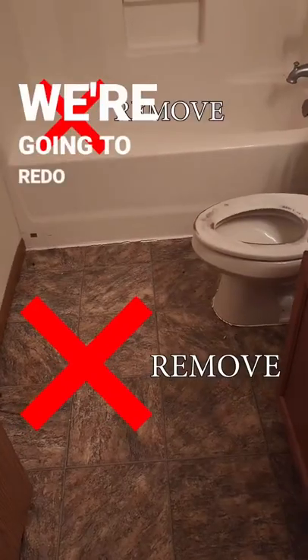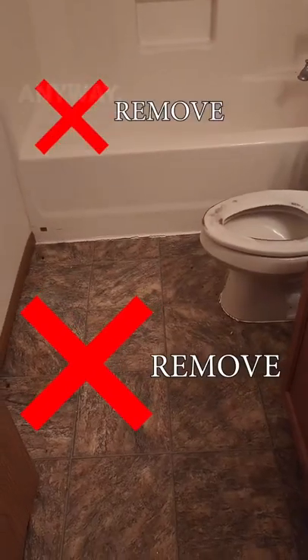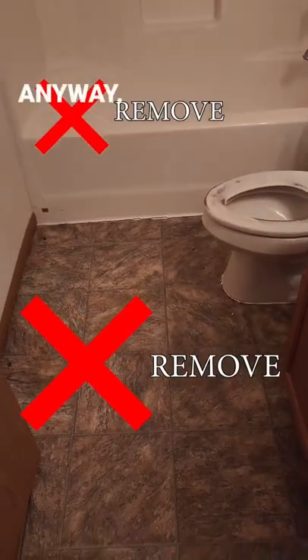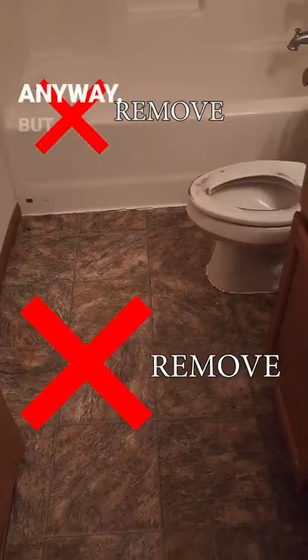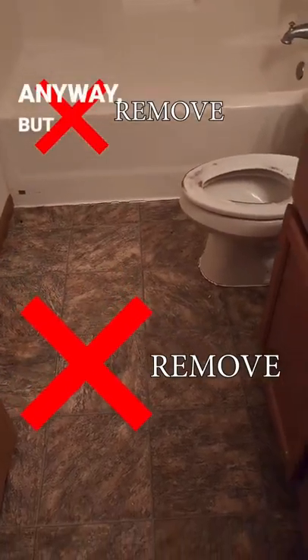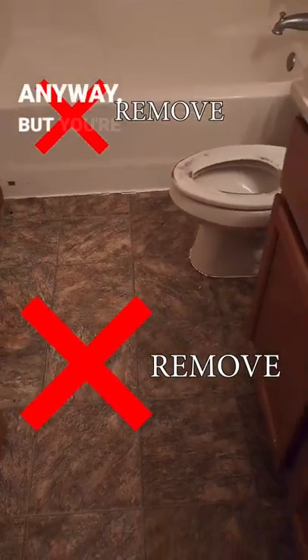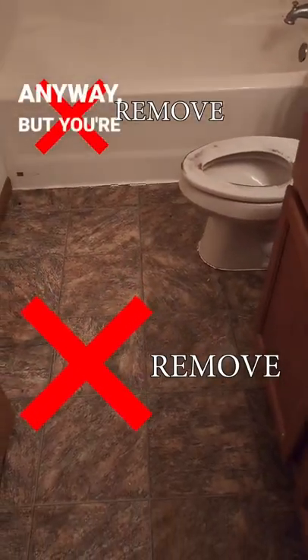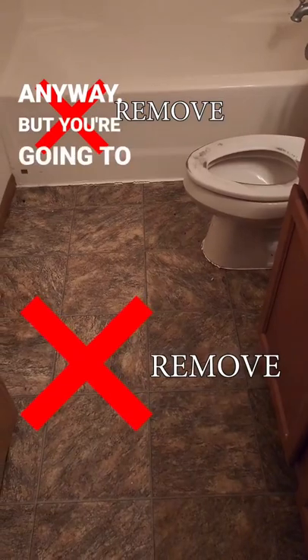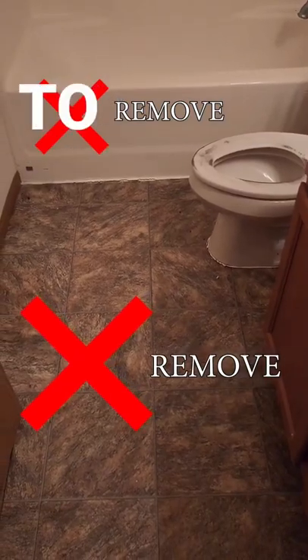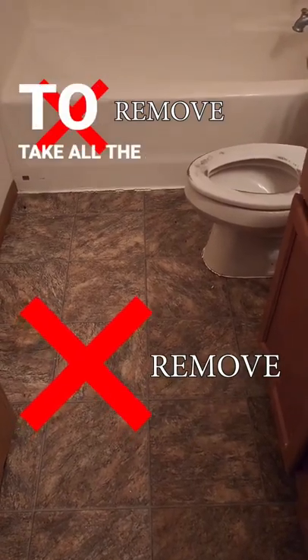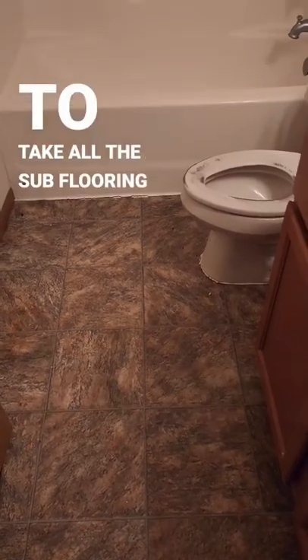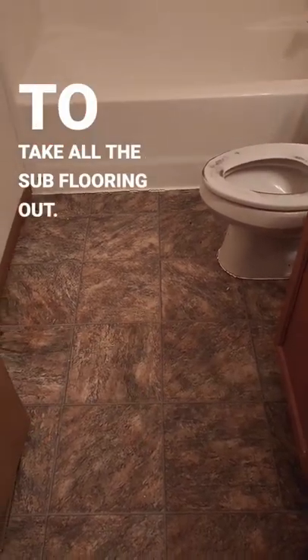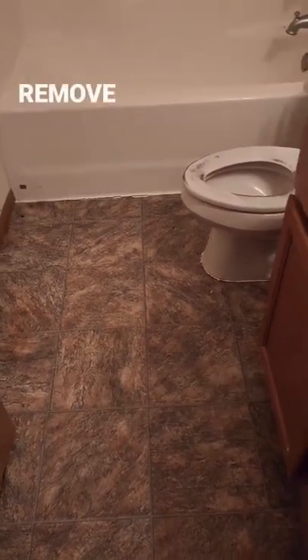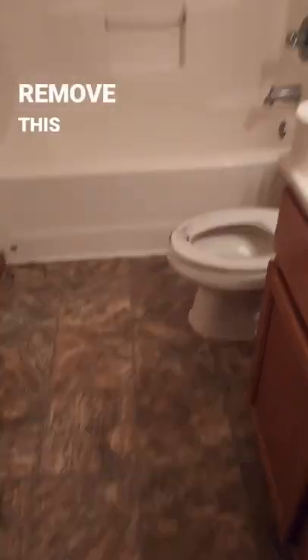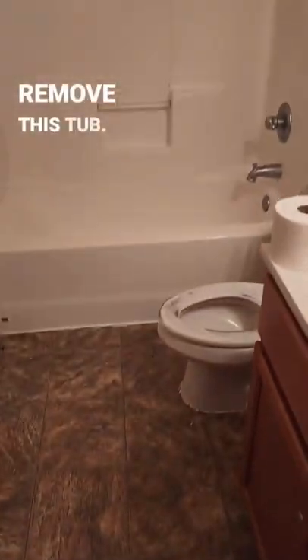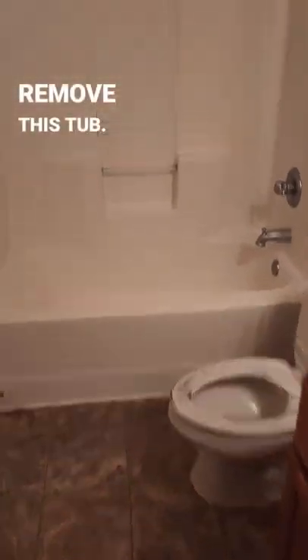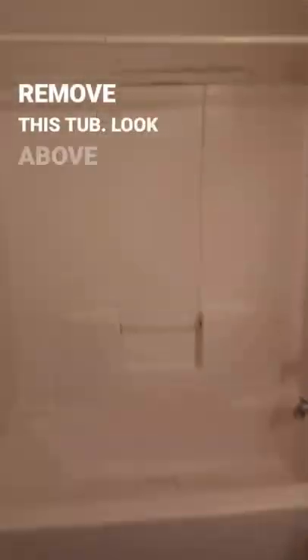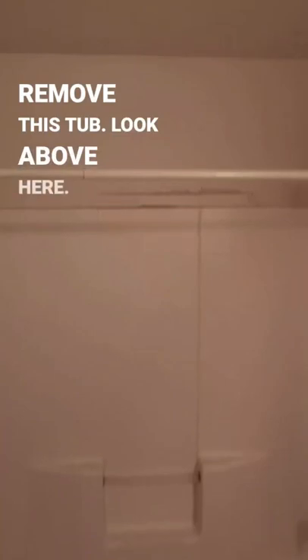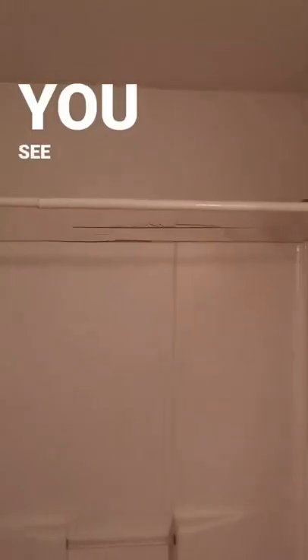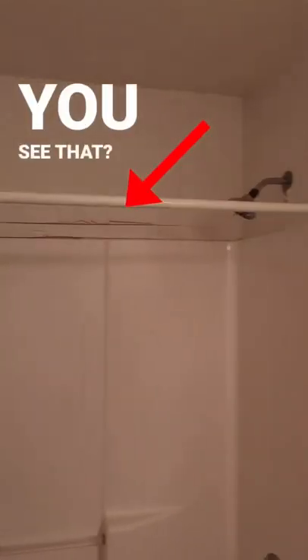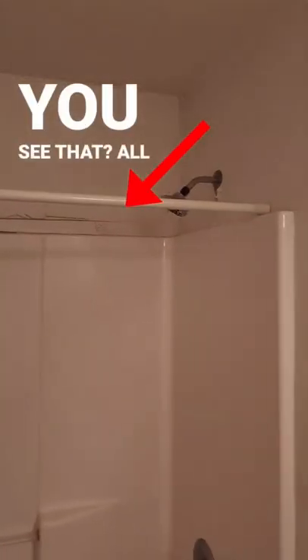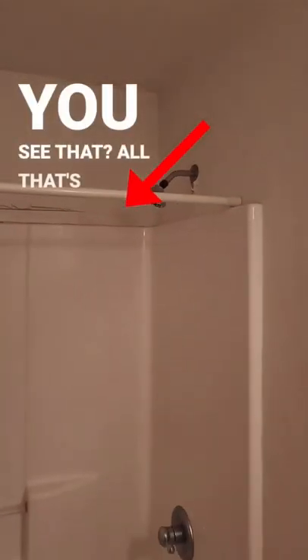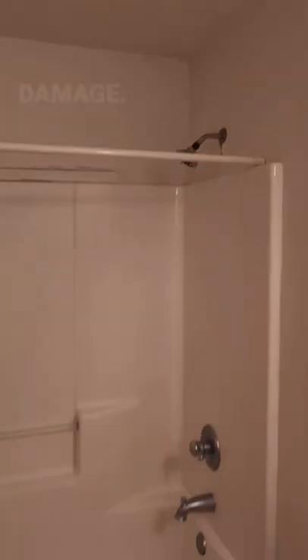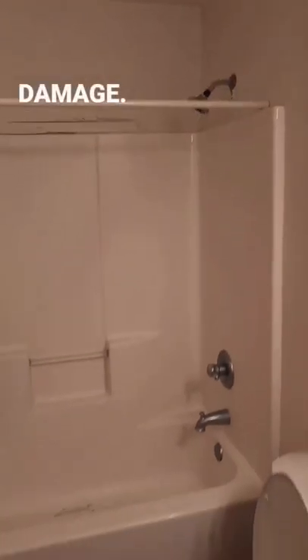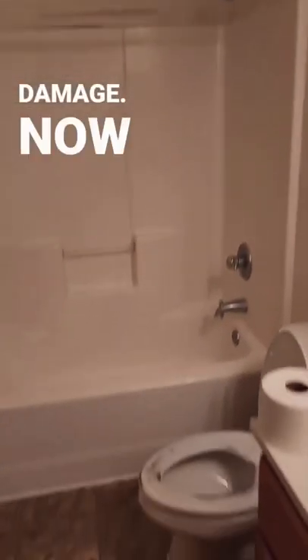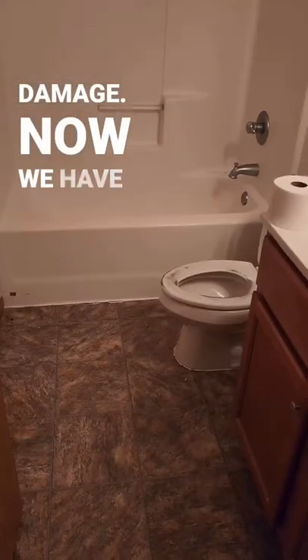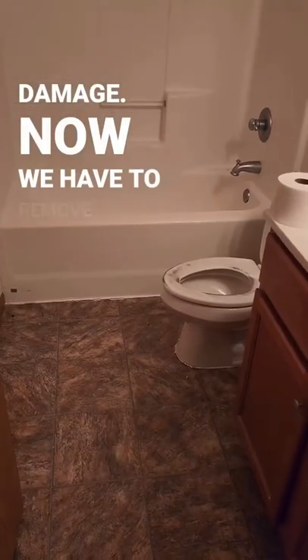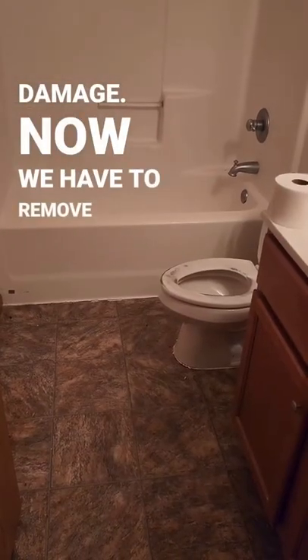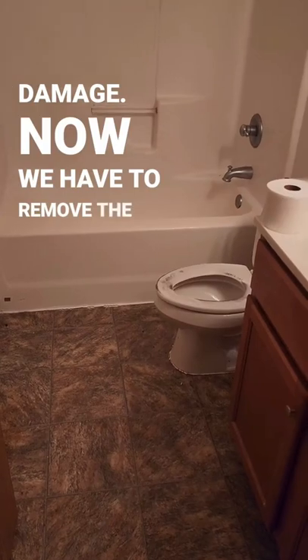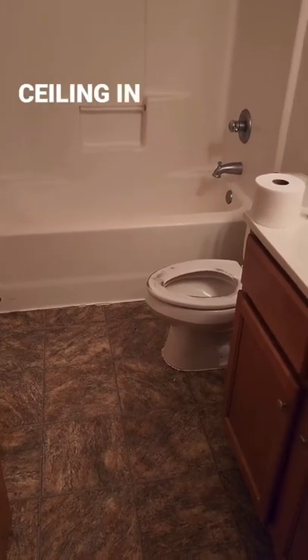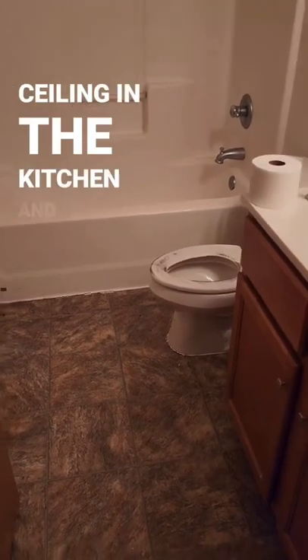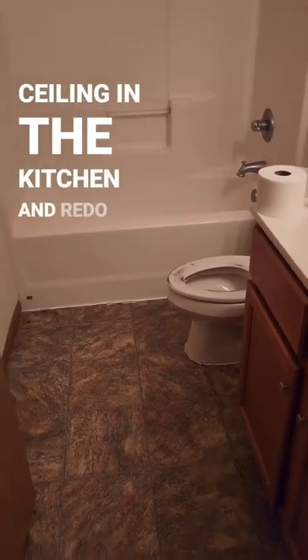We were going to redo the unit anyway, but you're going to have to take all the subflooring out and remove this tub. Look above here — you see that? All that's water damage. Now we have to remove the ceiling in the kitchen and redo that.